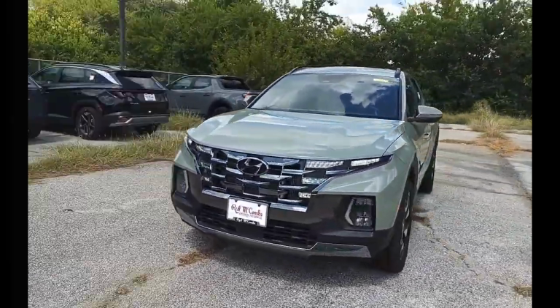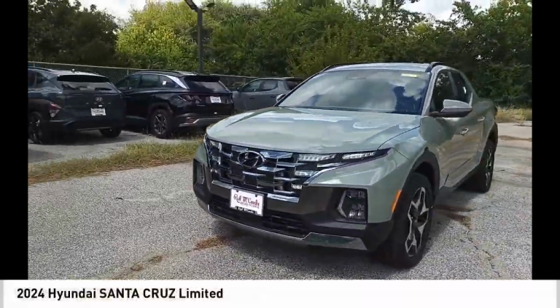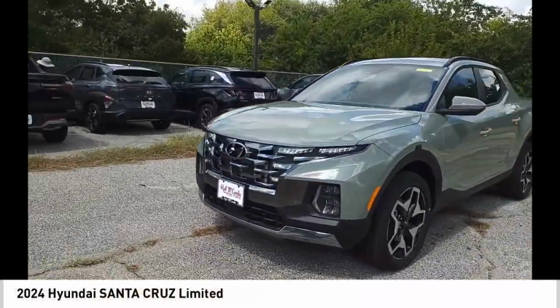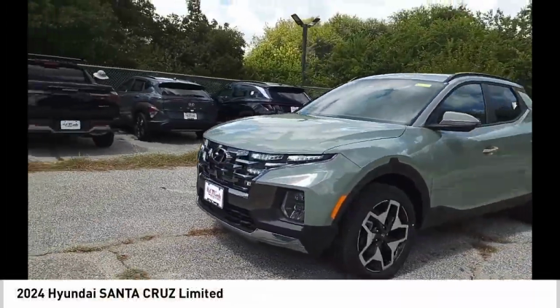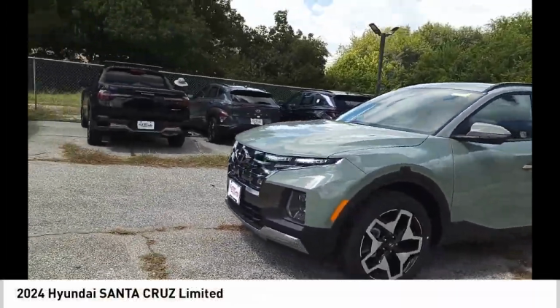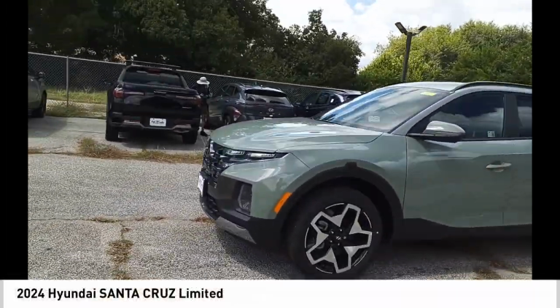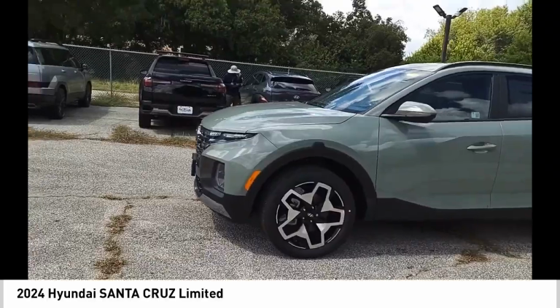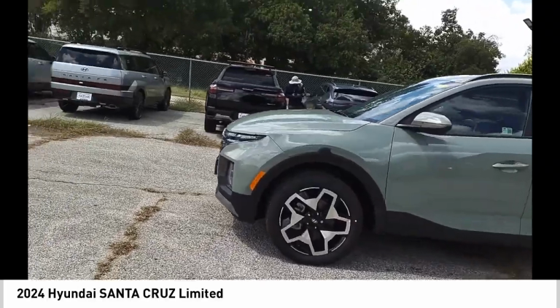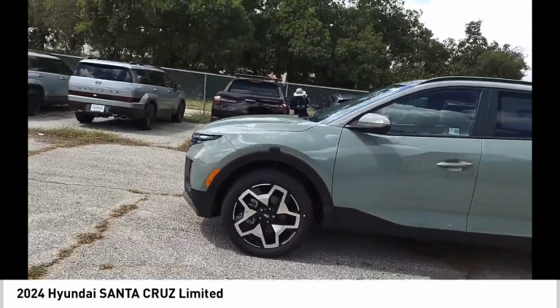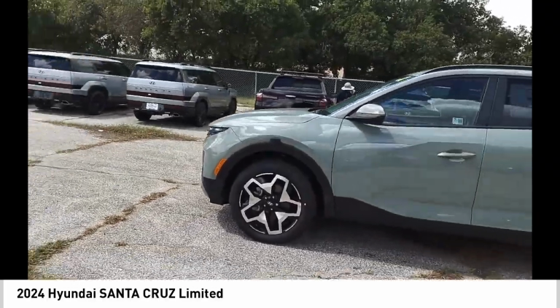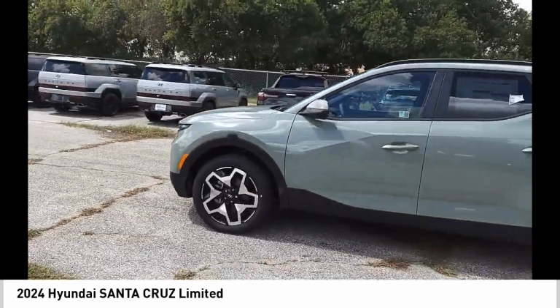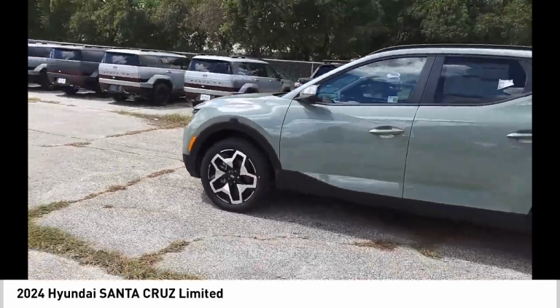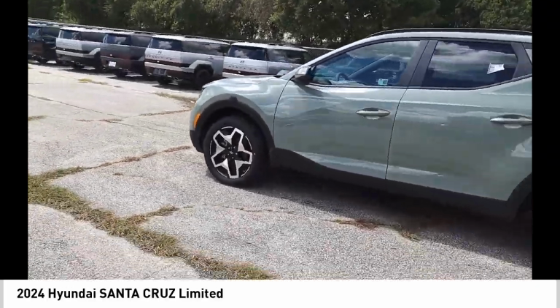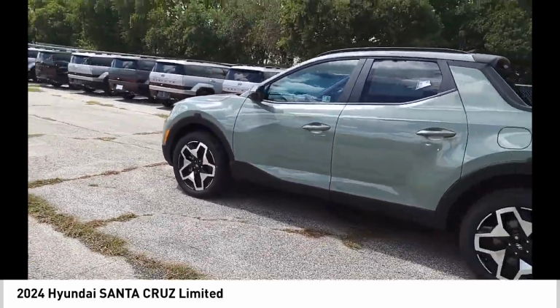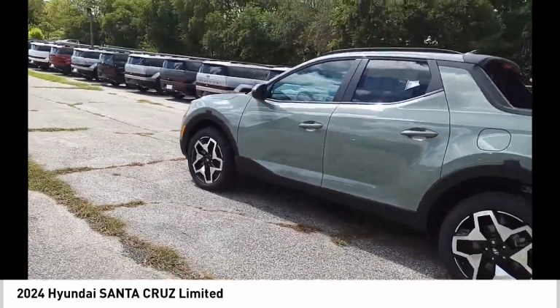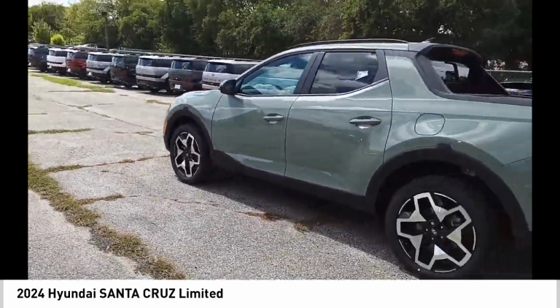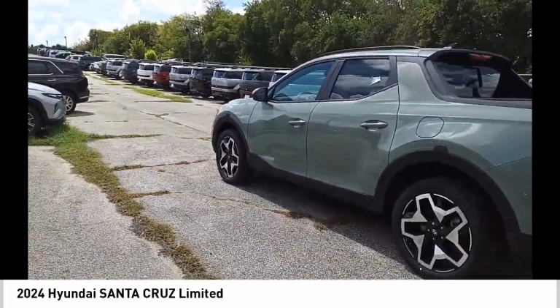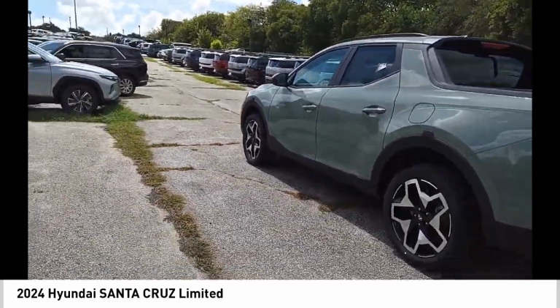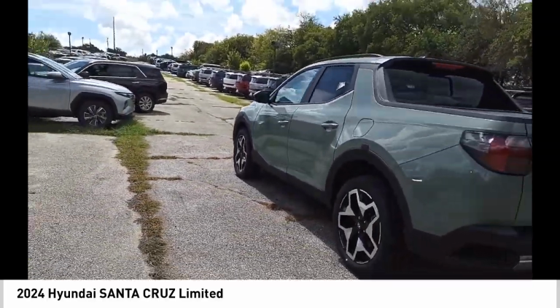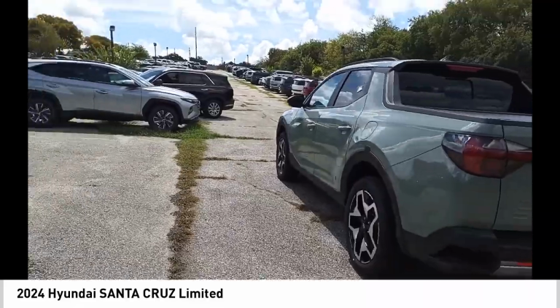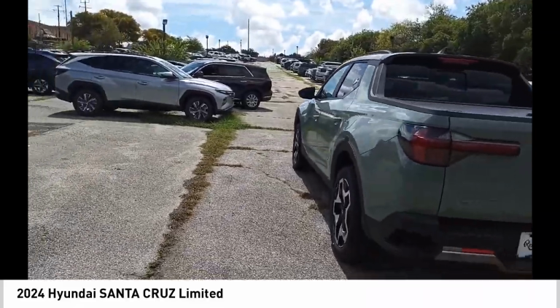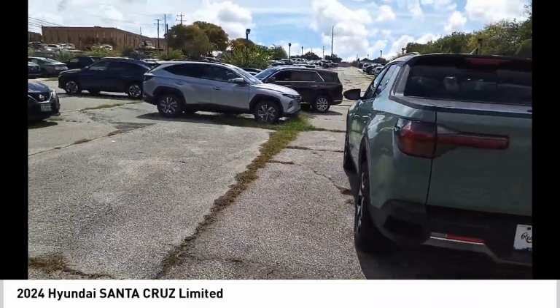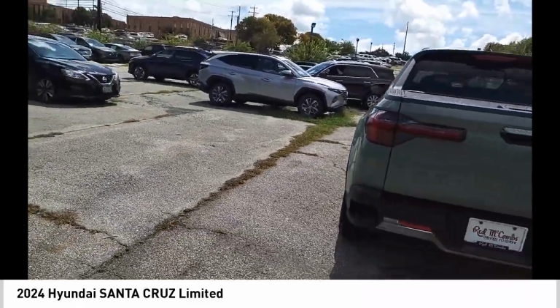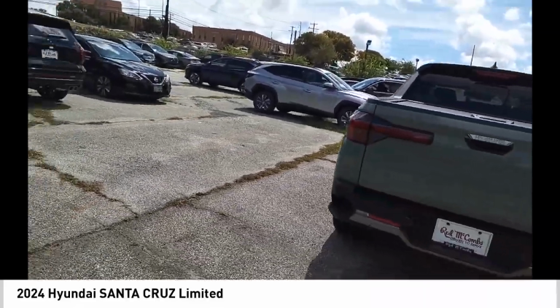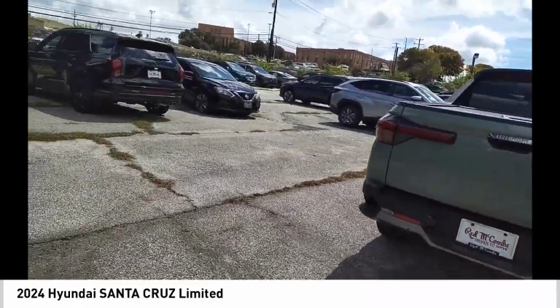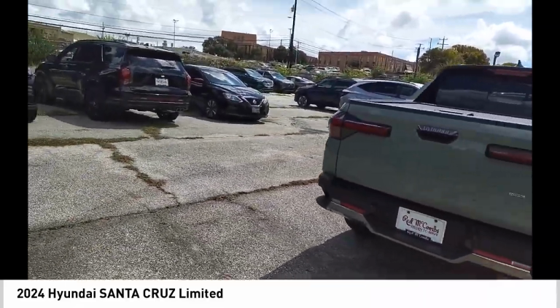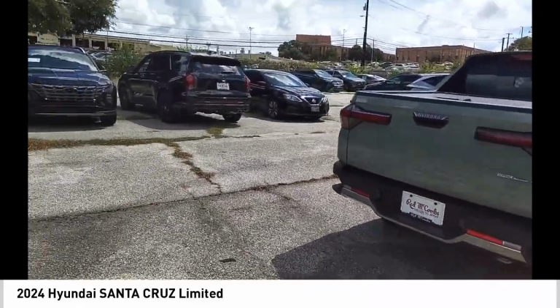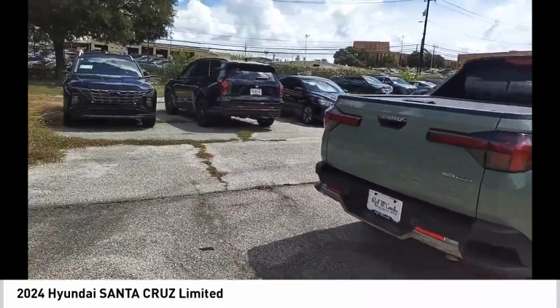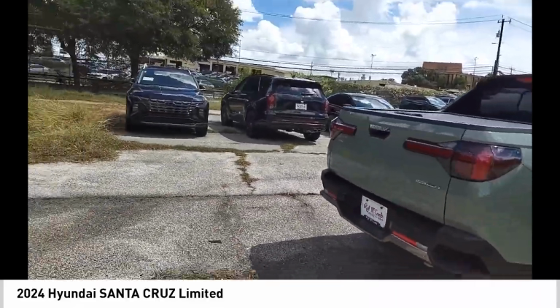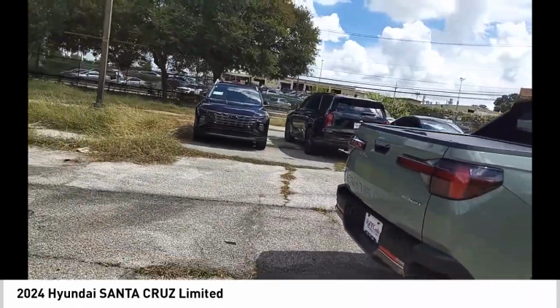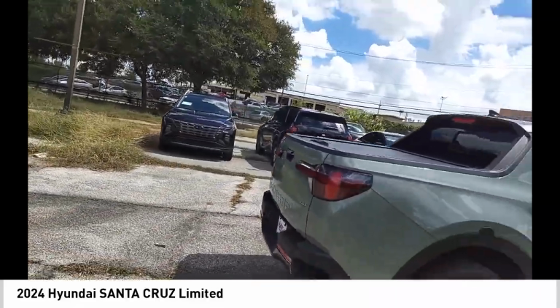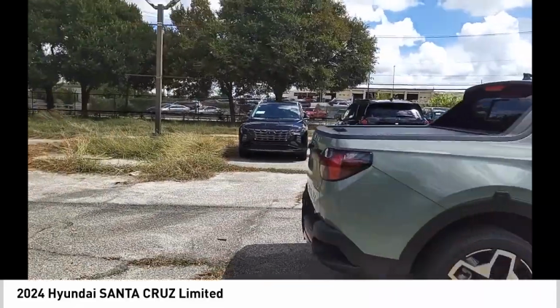Don't miss this great vehicle. It's equipped with great features. You'll want to take this vehicle home. Make a great choice today. Visit the dealership today and see this vehicle firsthand. Here are some of this vehicle's great options.